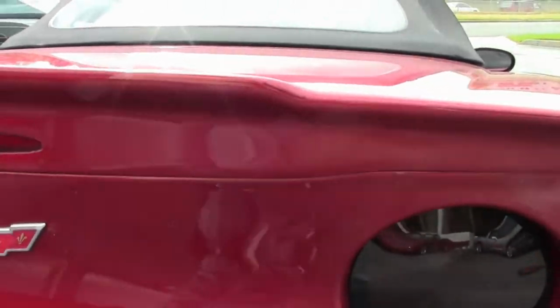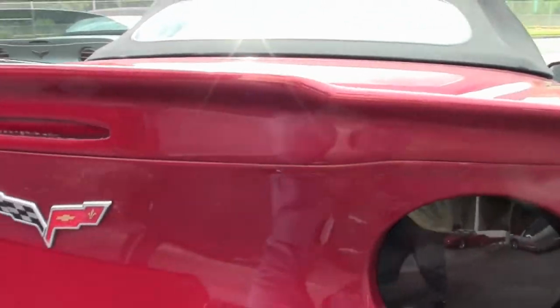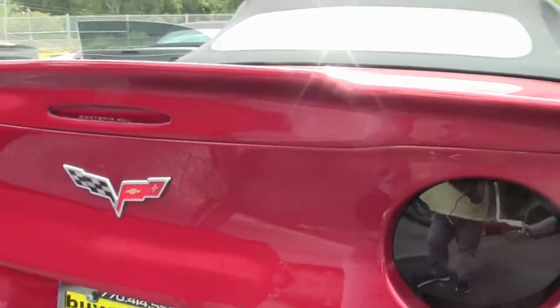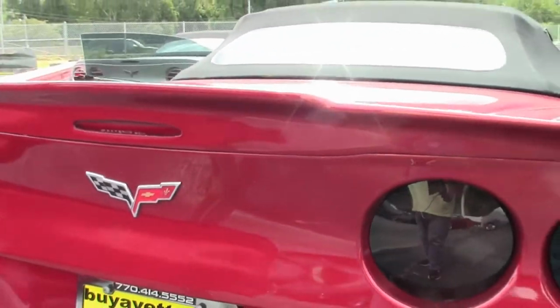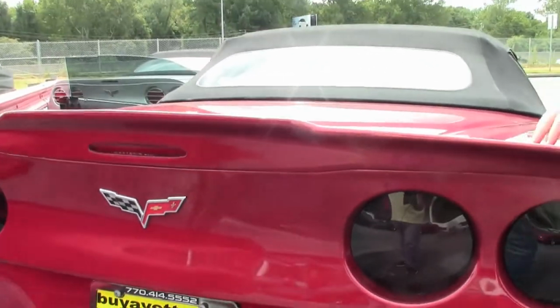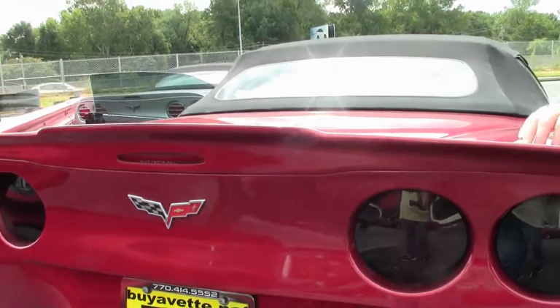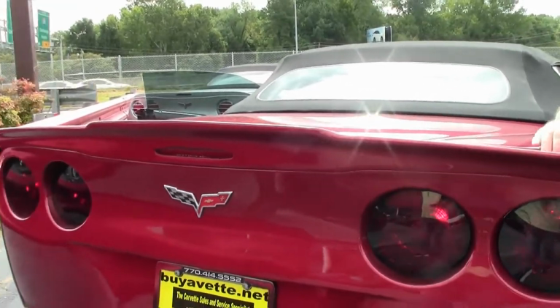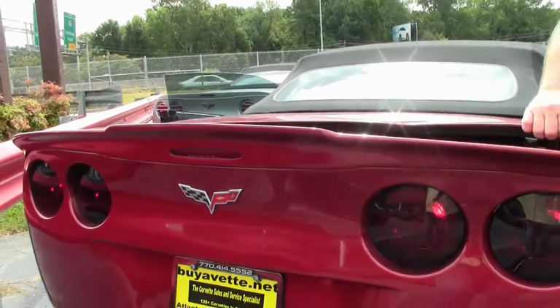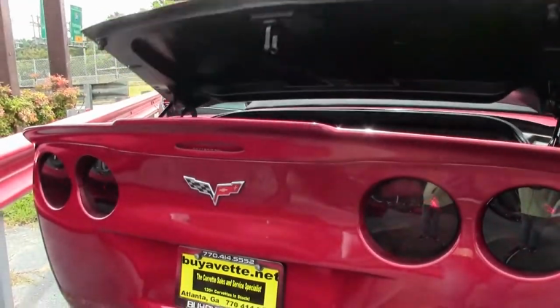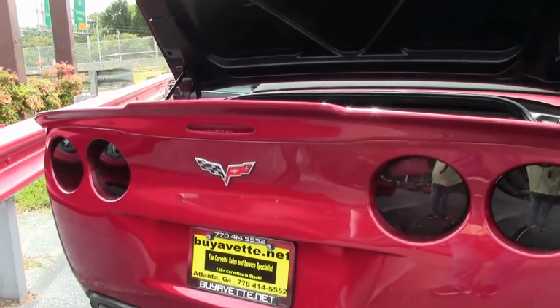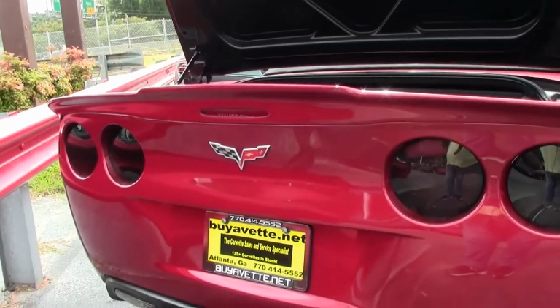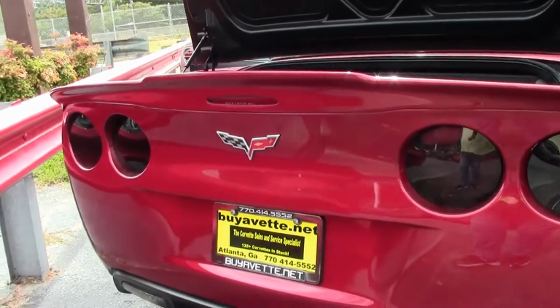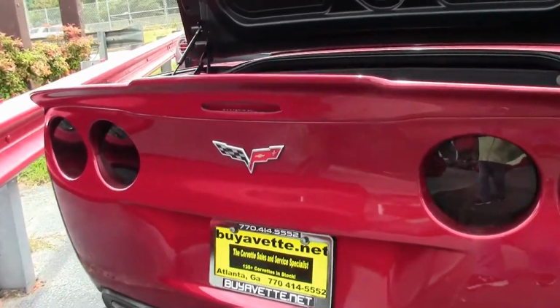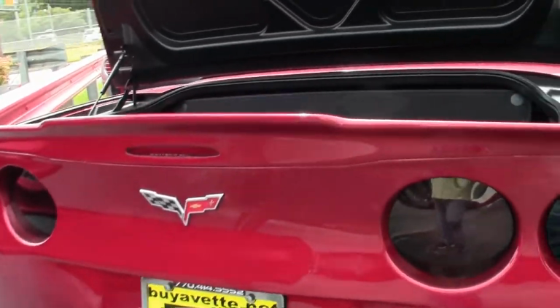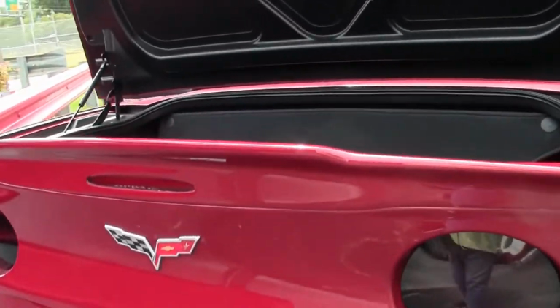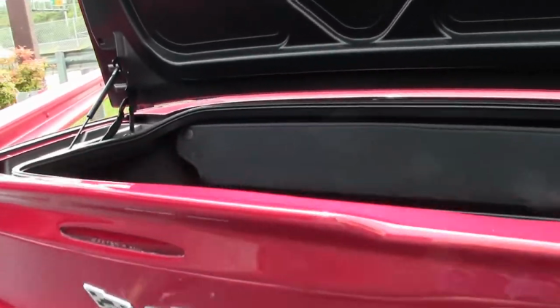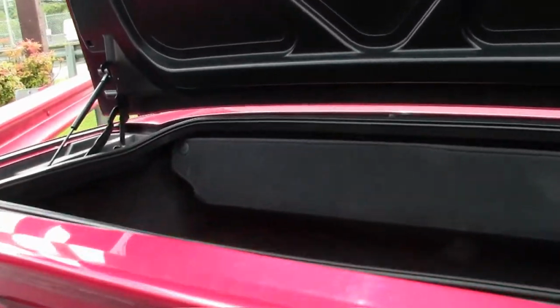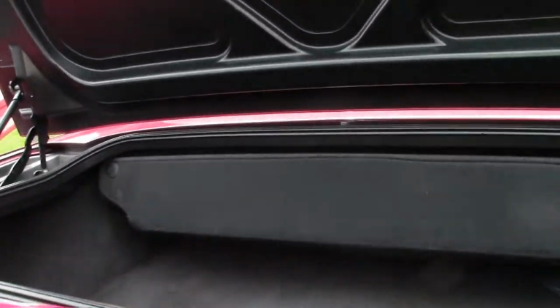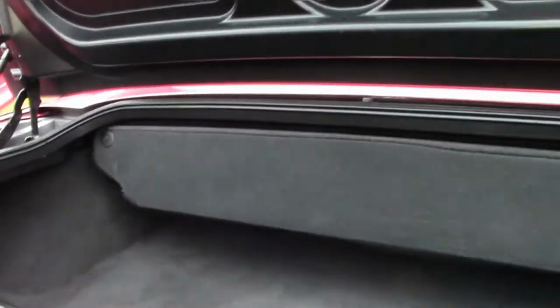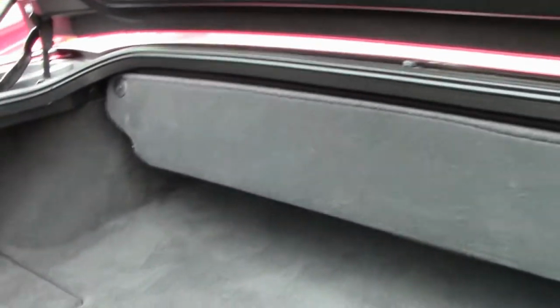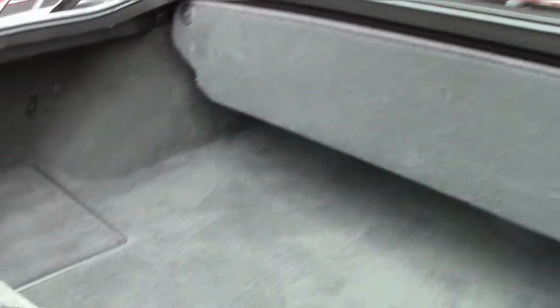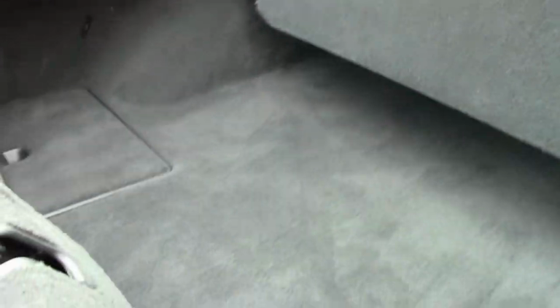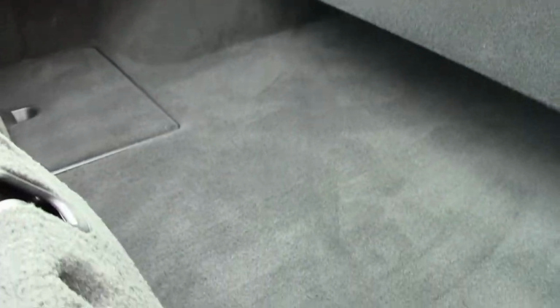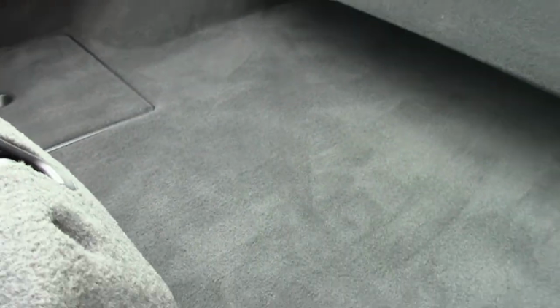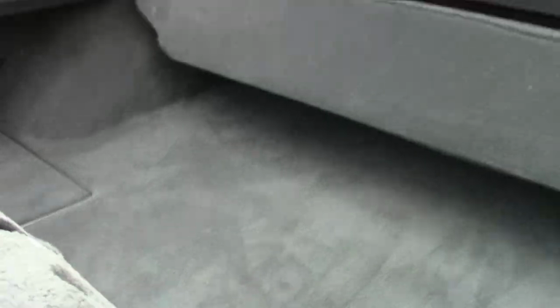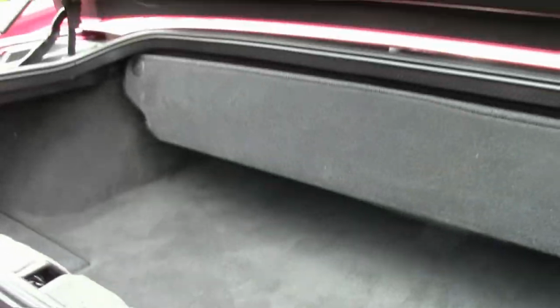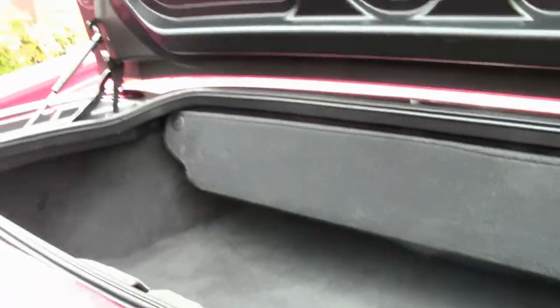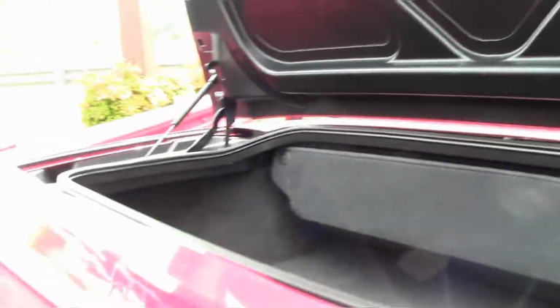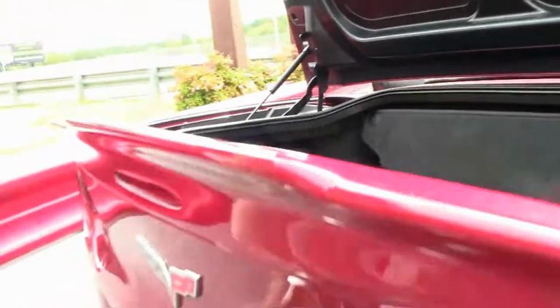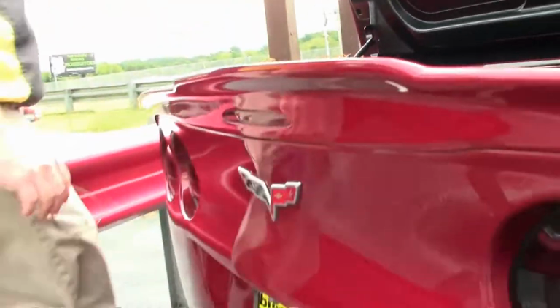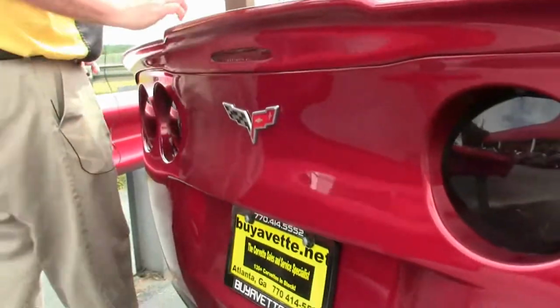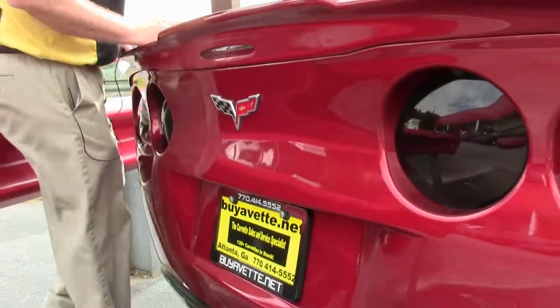They have added the wing in the back. Stock exhaust, so the only add-ons to the car are cosmetic.